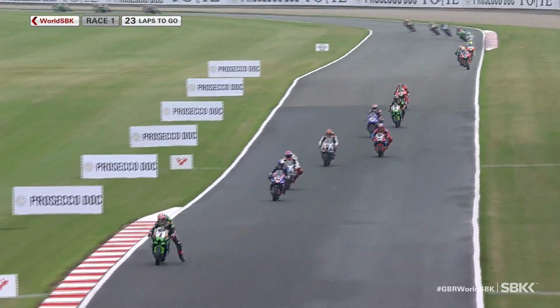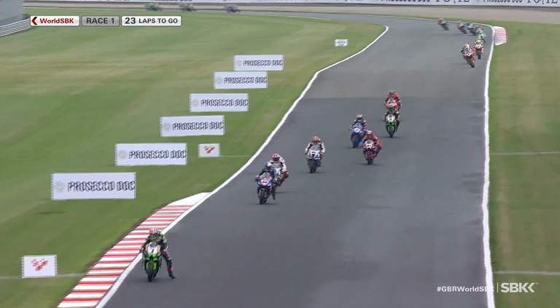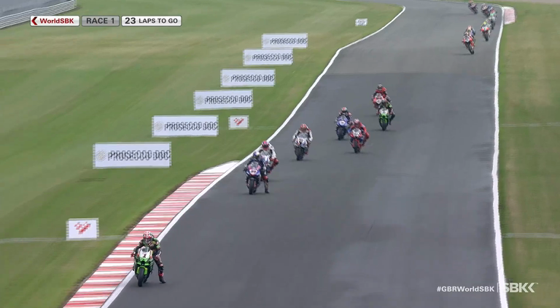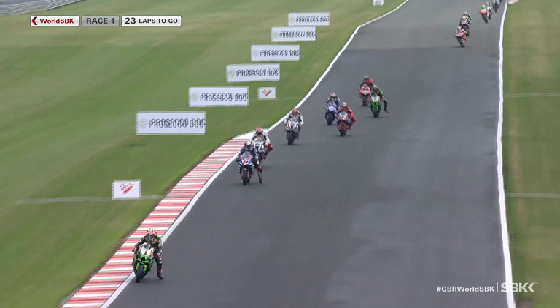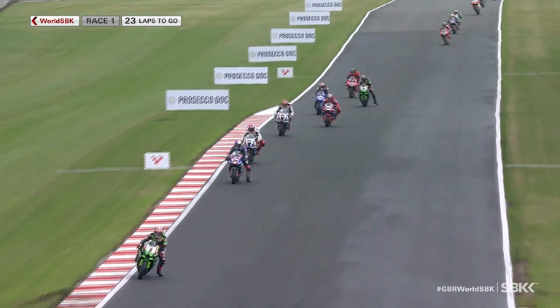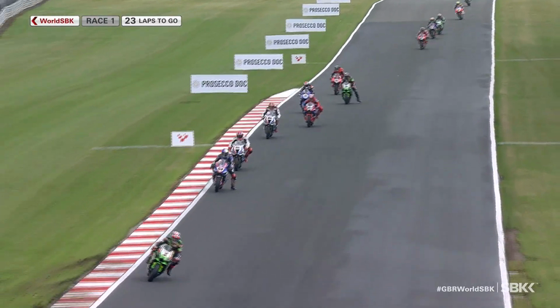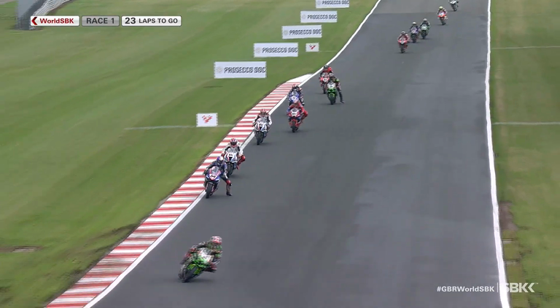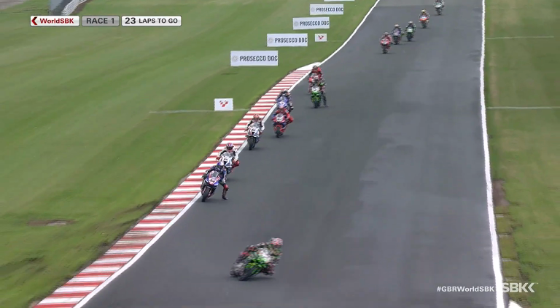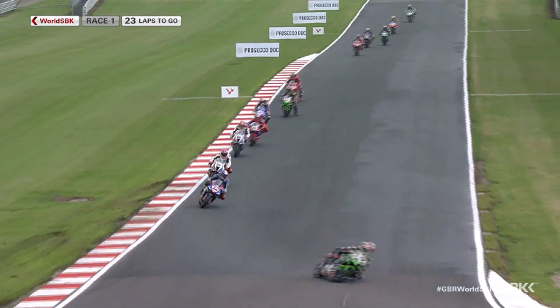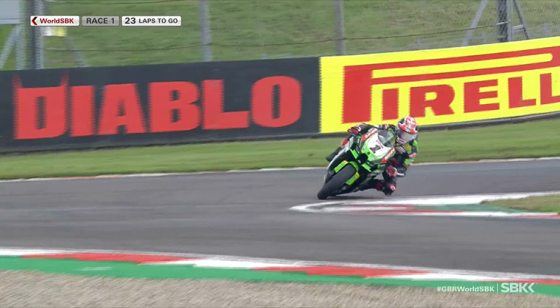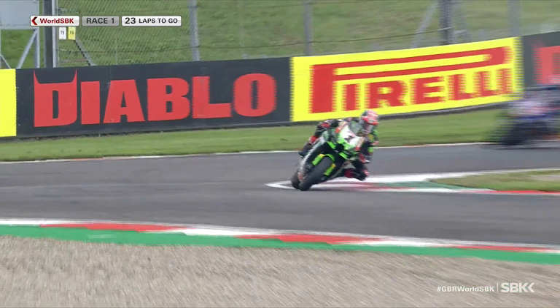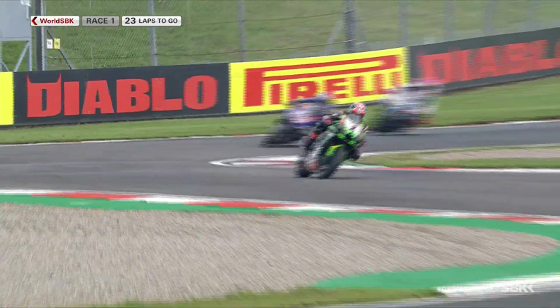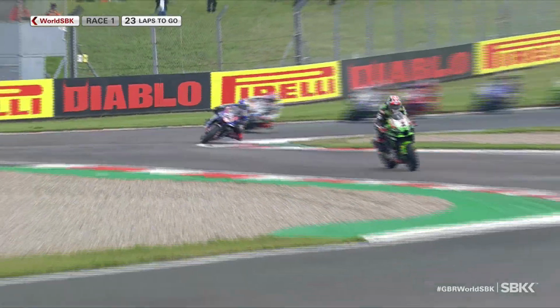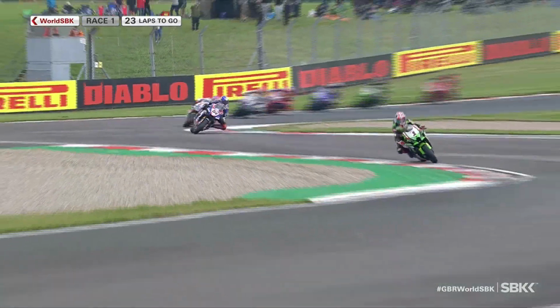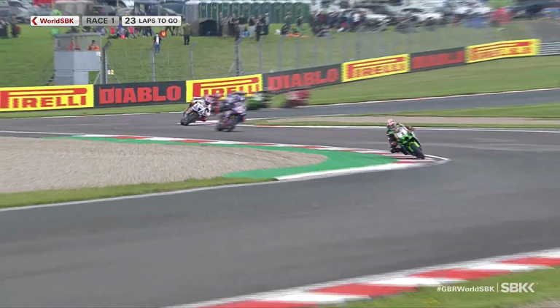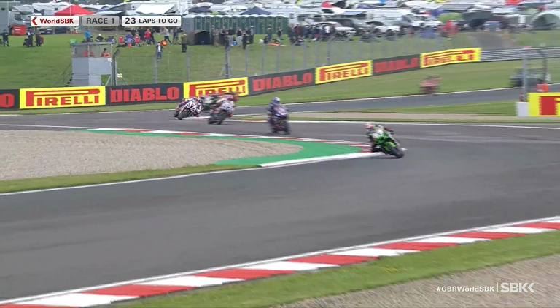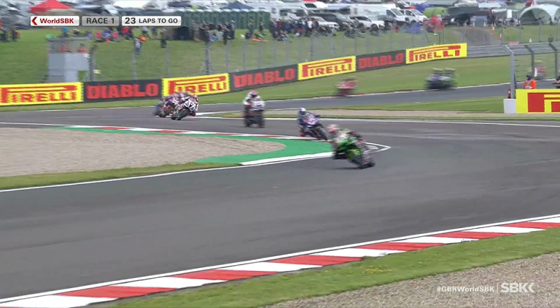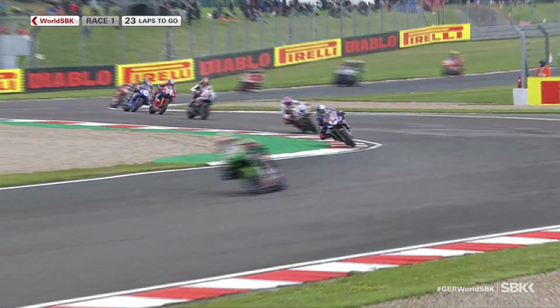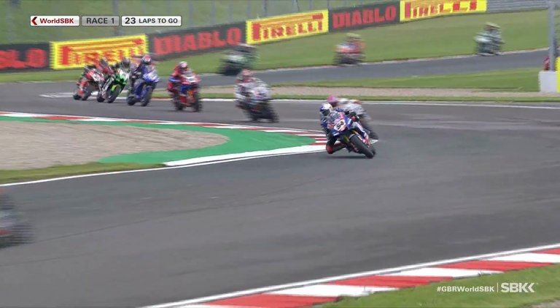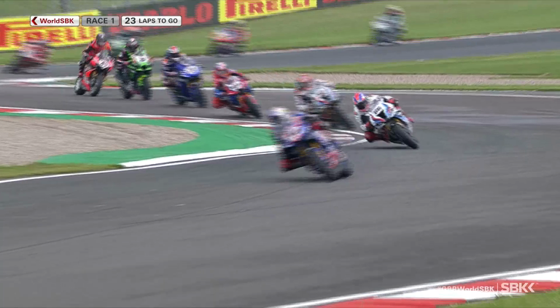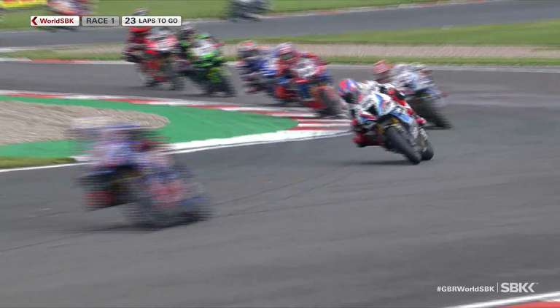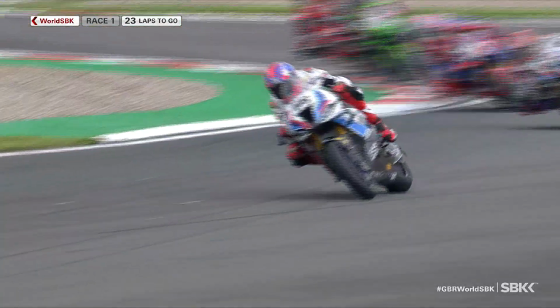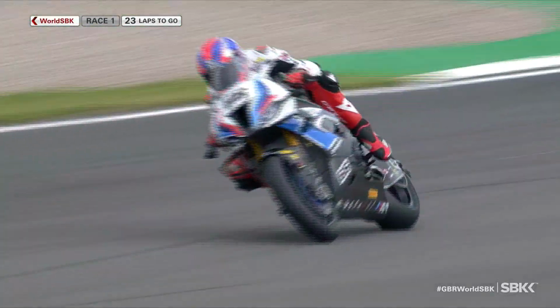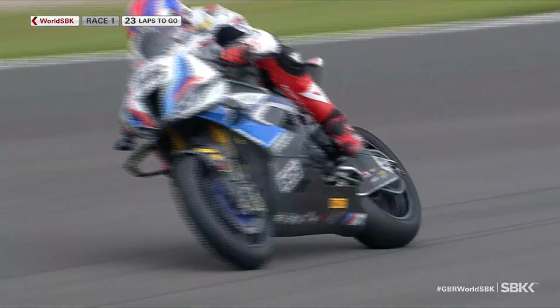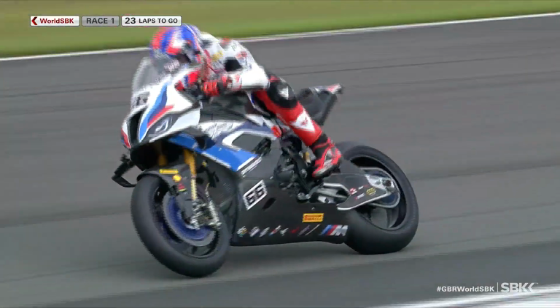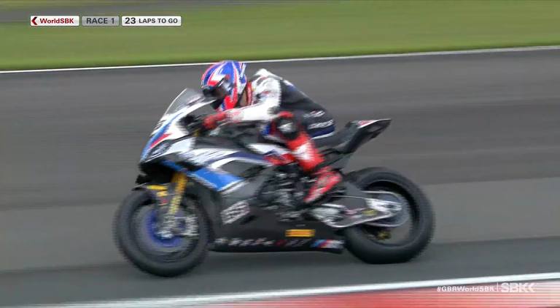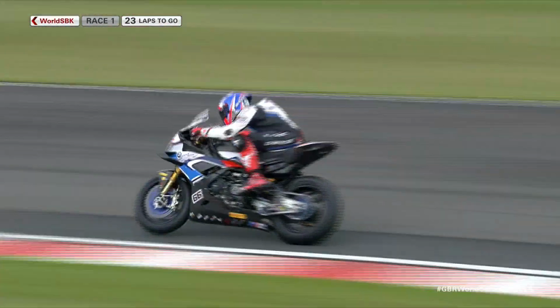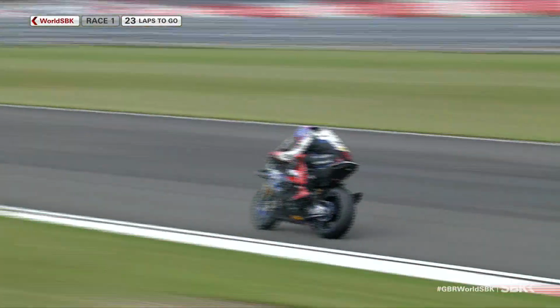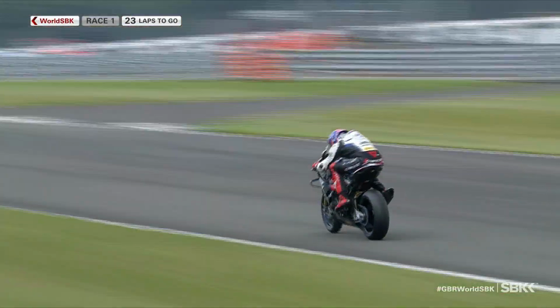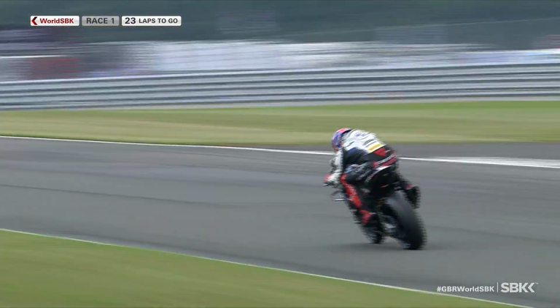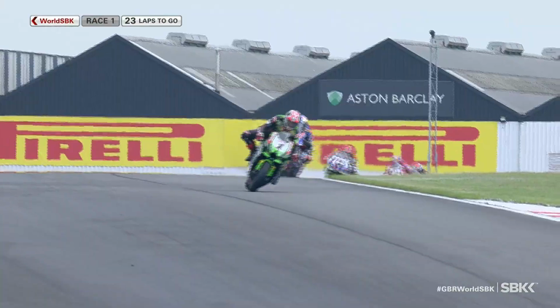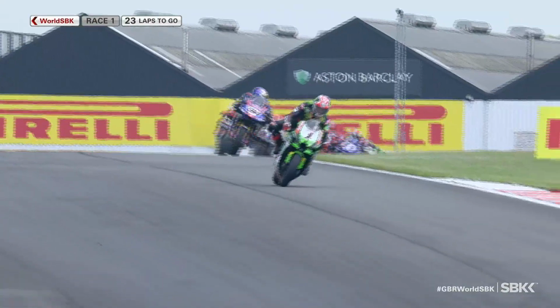Razgatlıoğlu up in second spot there. For Toprak, that's an unbelievable first lap to come through from the fifth row of the grid. You can see how tricky it is for riders out there — the experience can make a big difference.